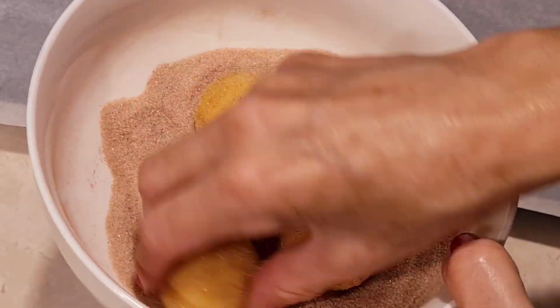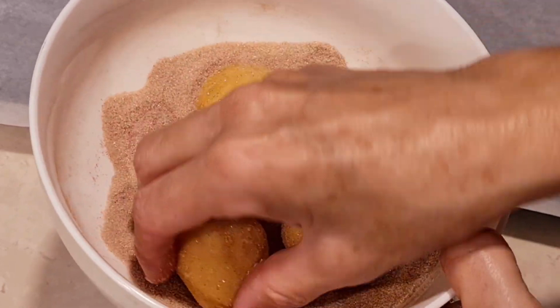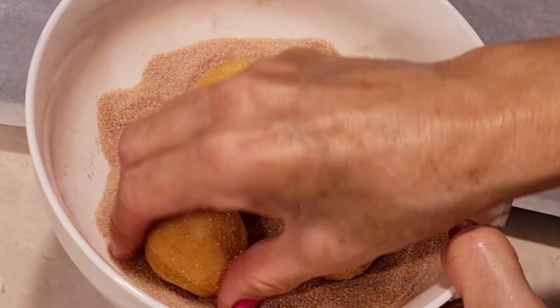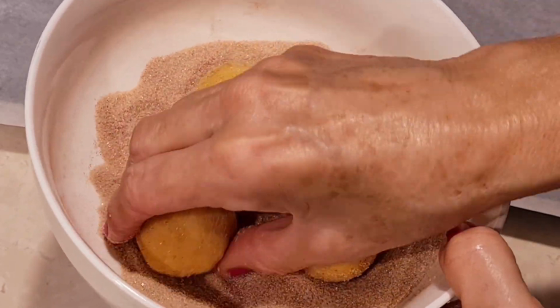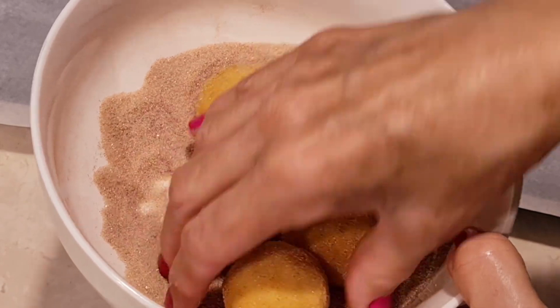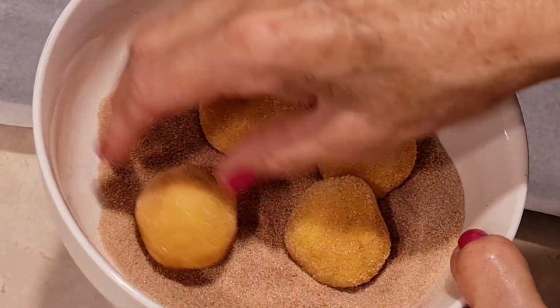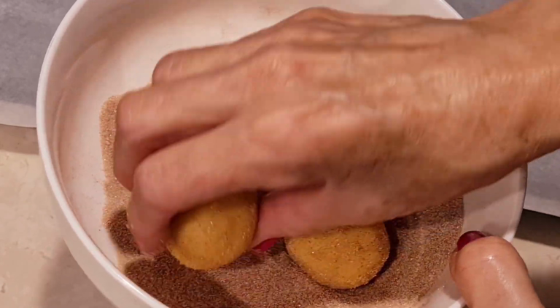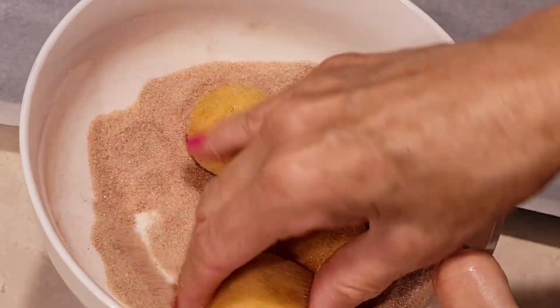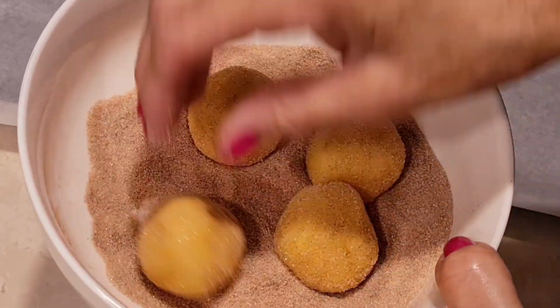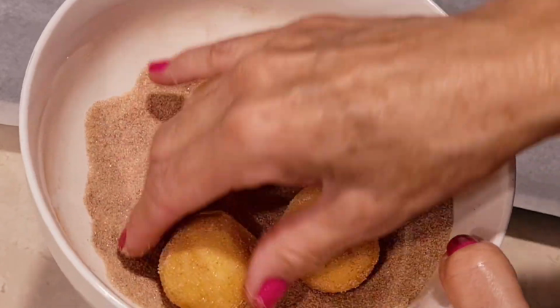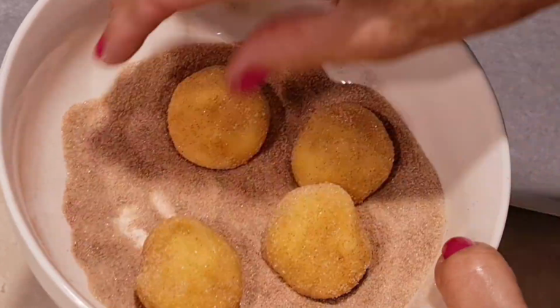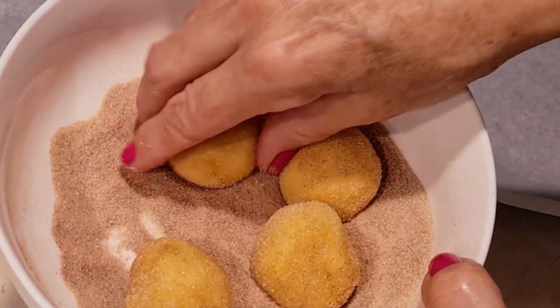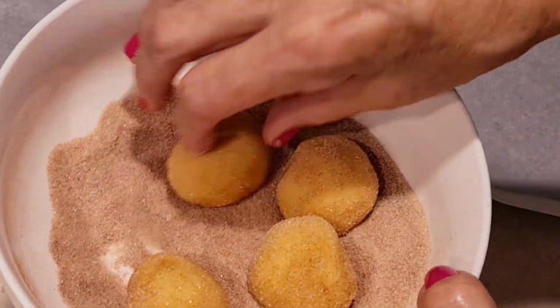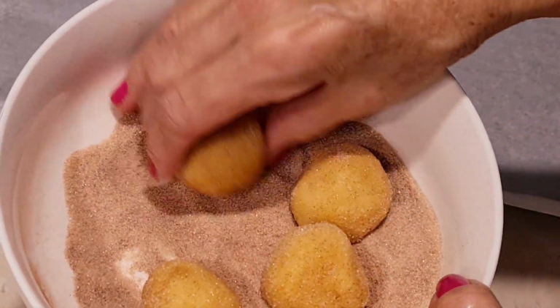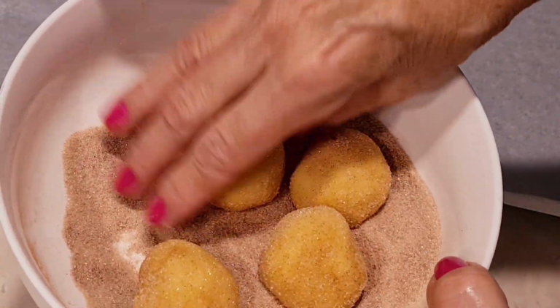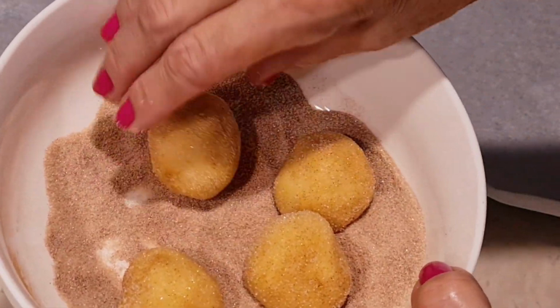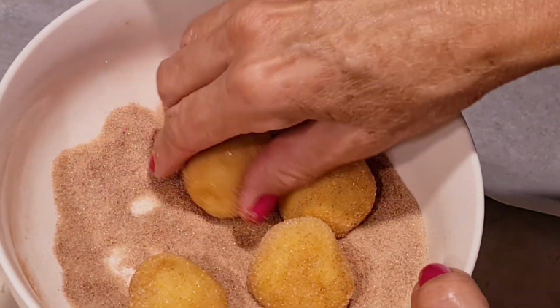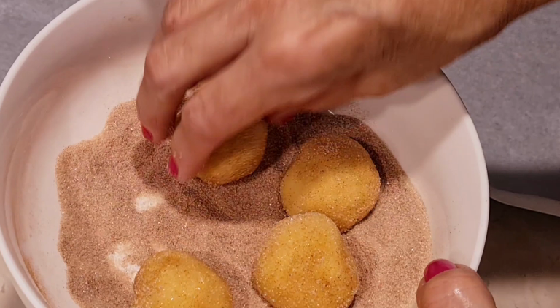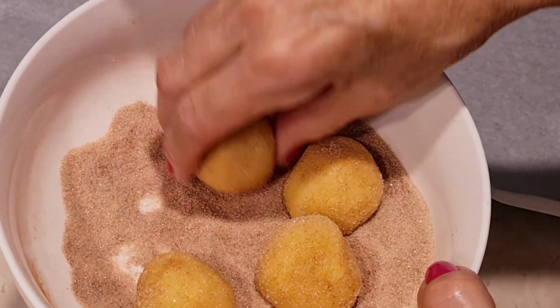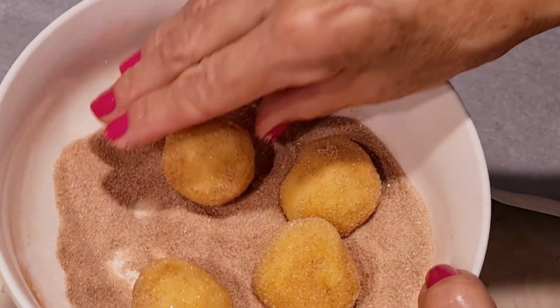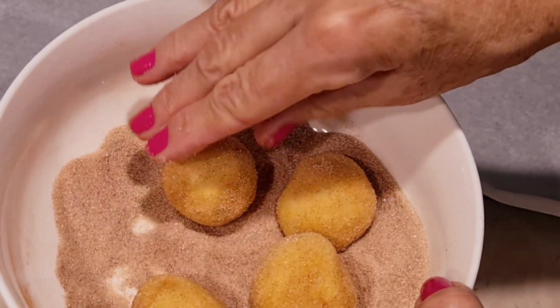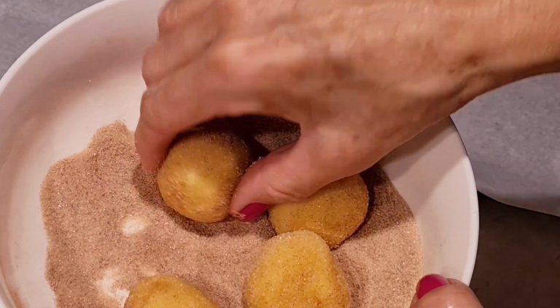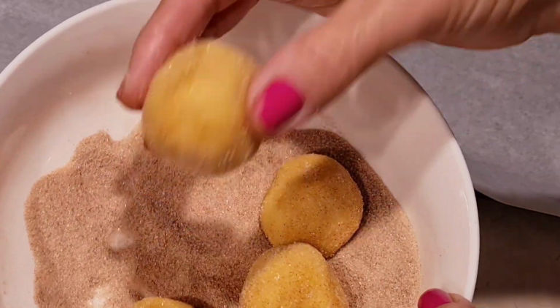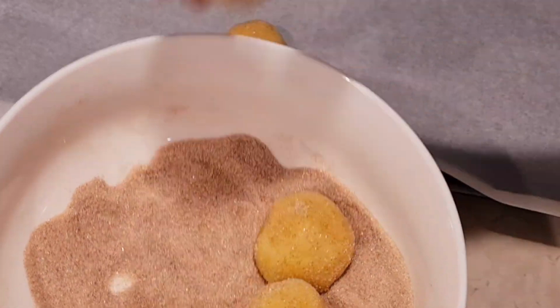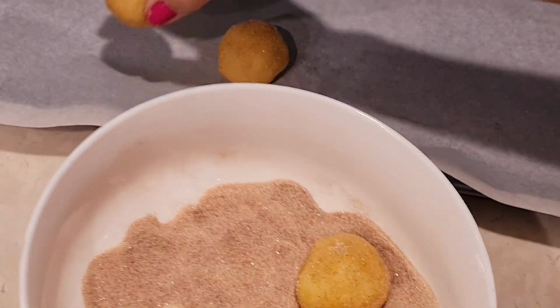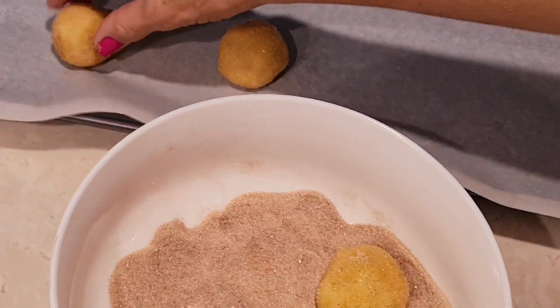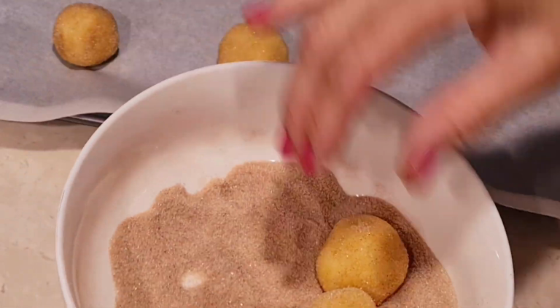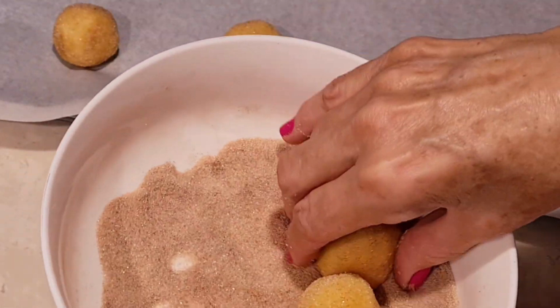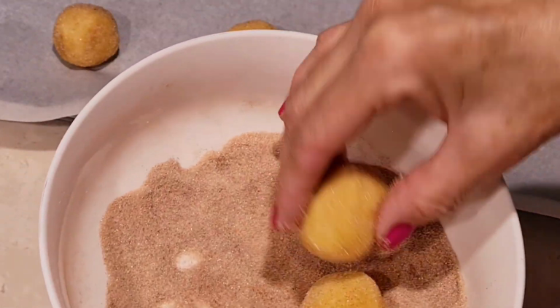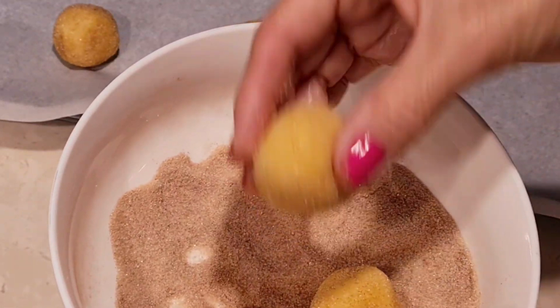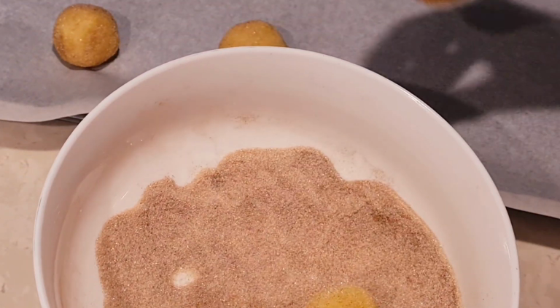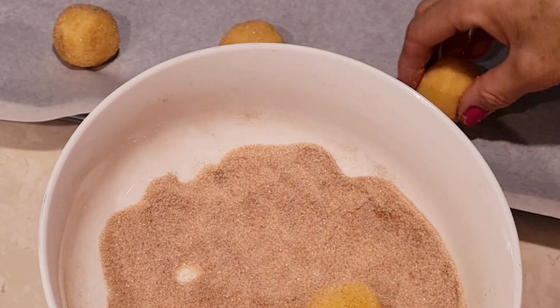Cinnamon sugar snickerdoodles. The name comes from a German word that sounds like snickerdoodle and somehow it got changed to snickerdoodle here in the States. Doesn't taste like Snickers though.